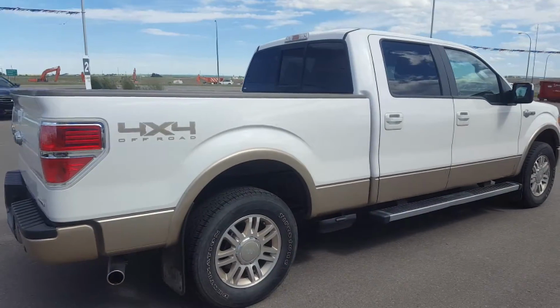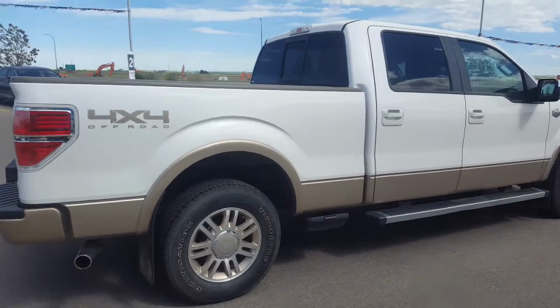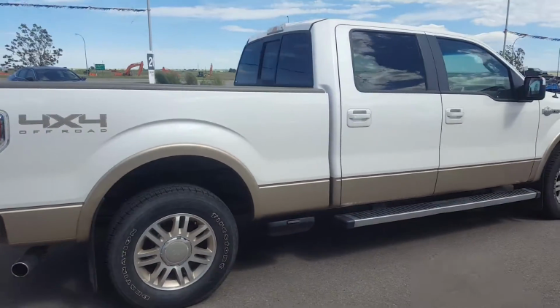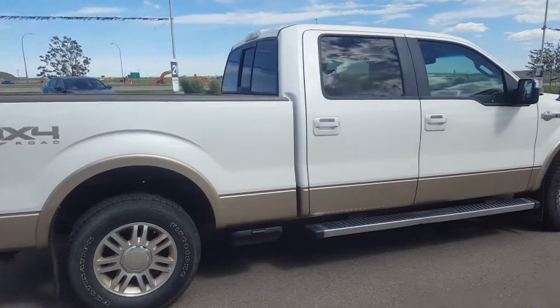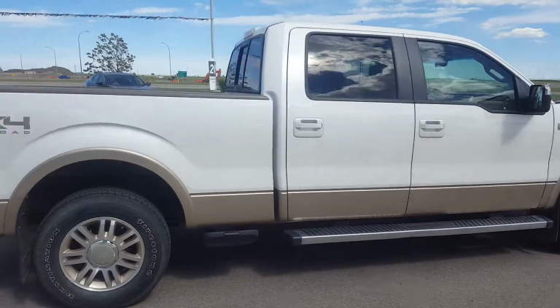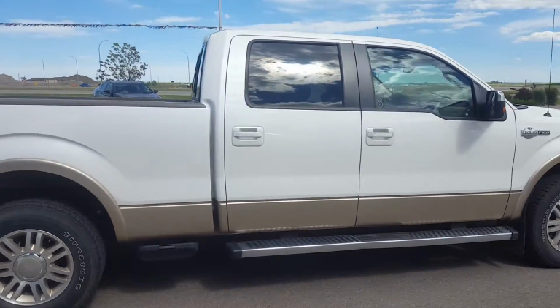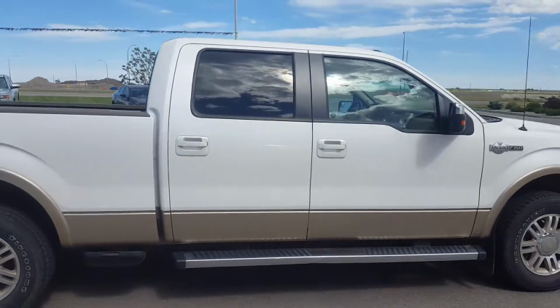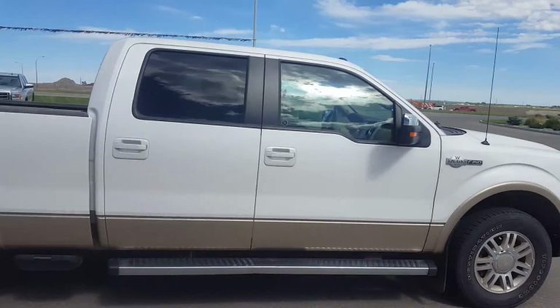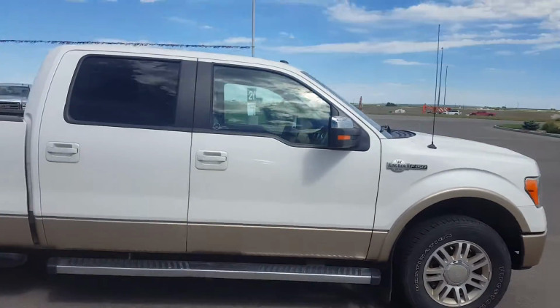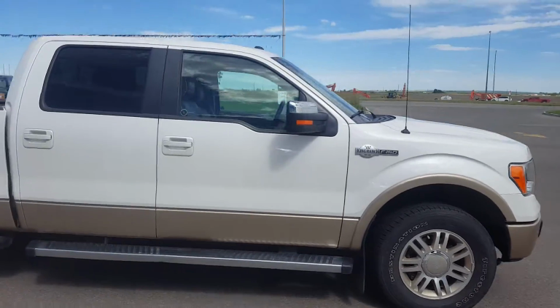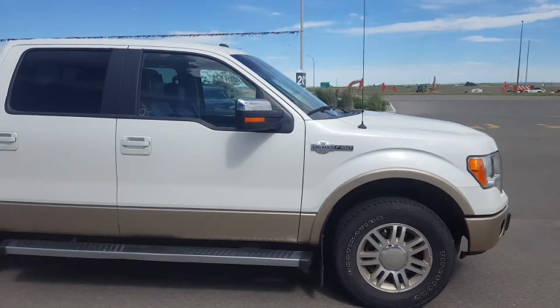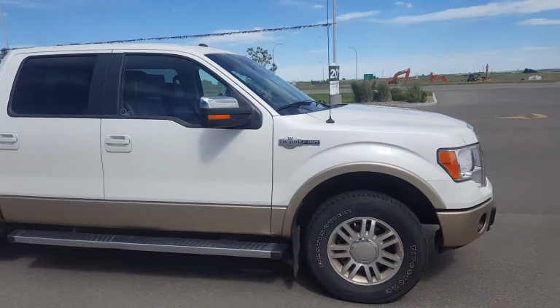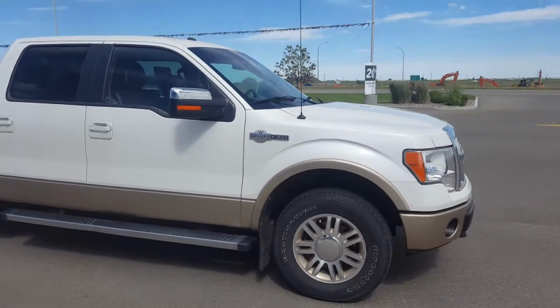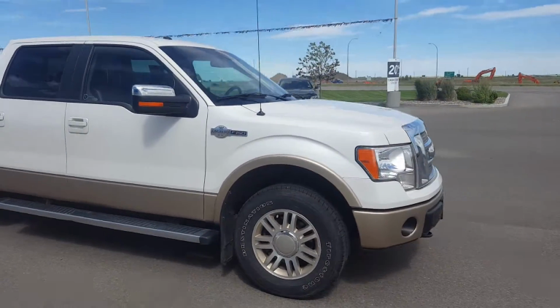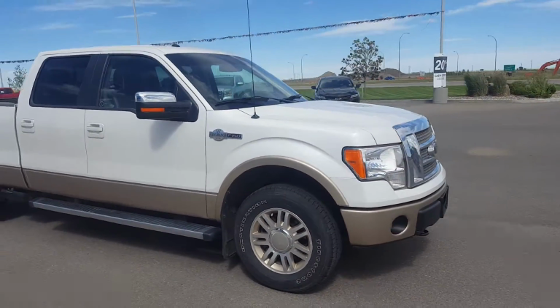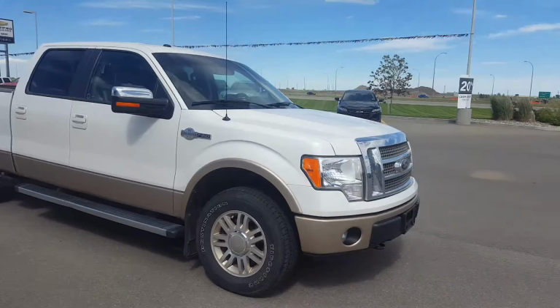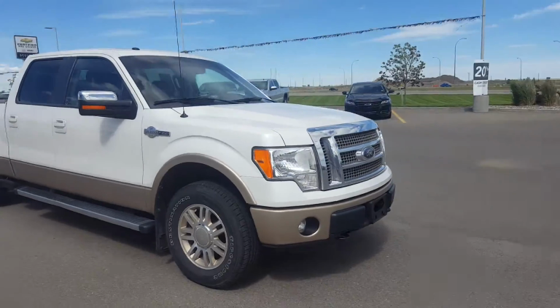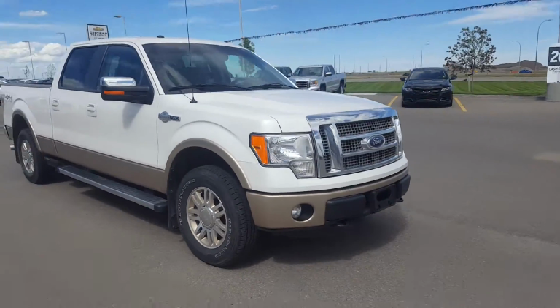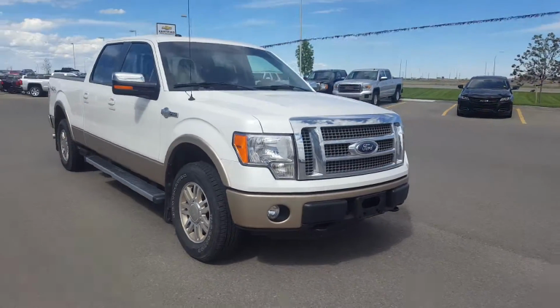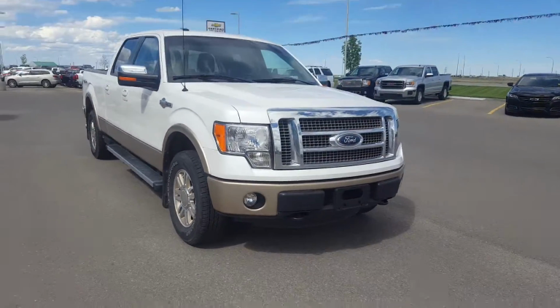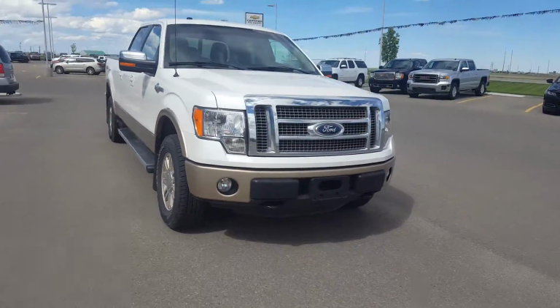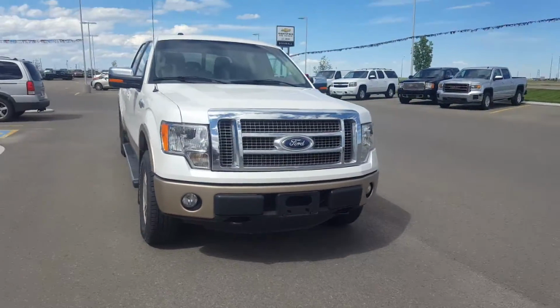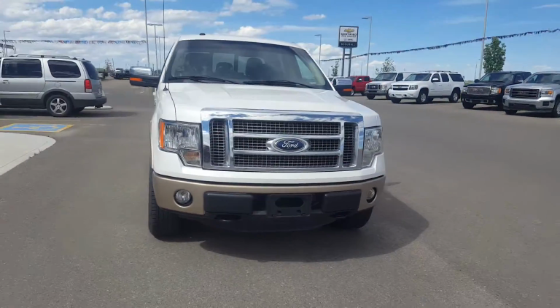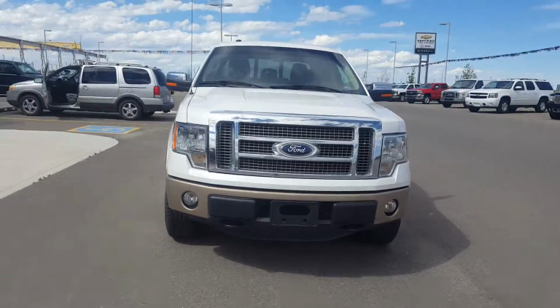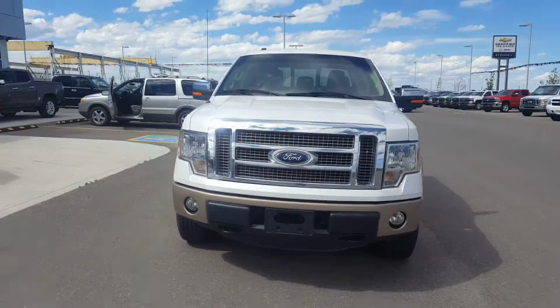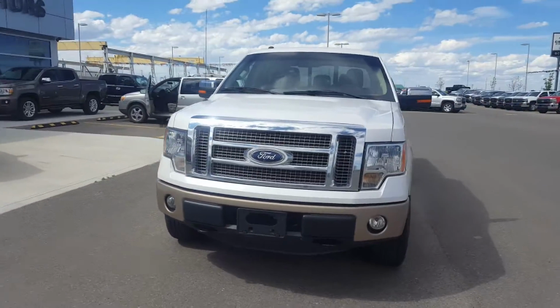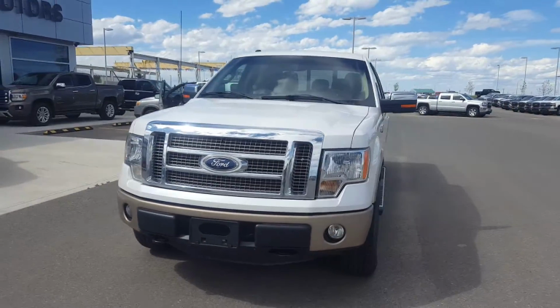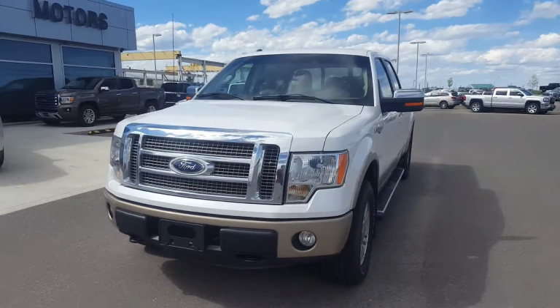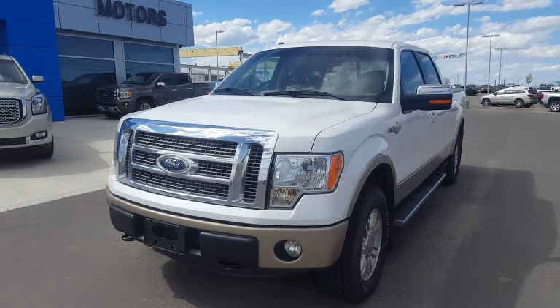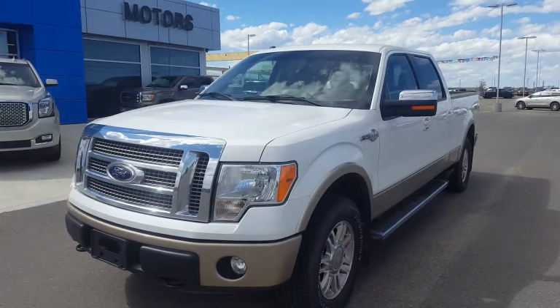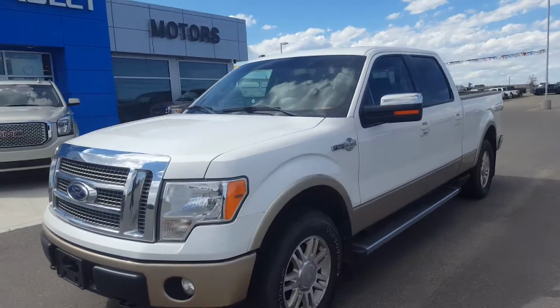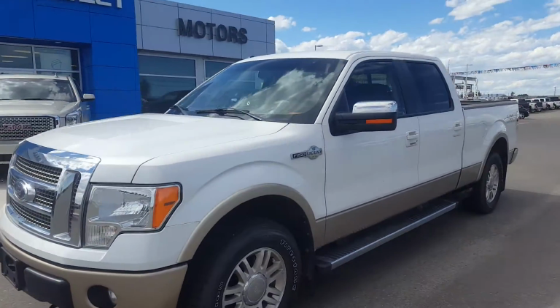It is white in color with running boards, 18-inch wheels, and chrome mirror caps. This King Ranch is powered by a 5-liter 8-cylinder engine with an automatic transmission, and it has just over 155,000 kilometers.